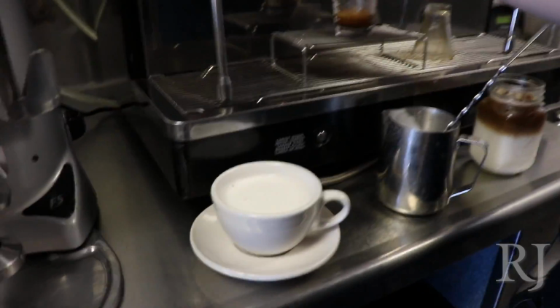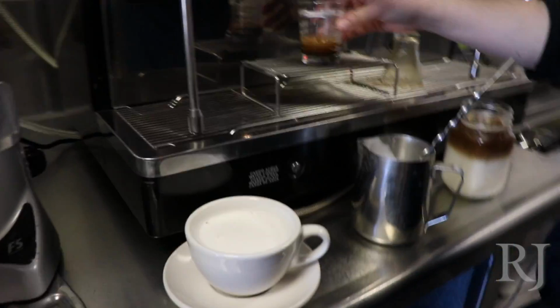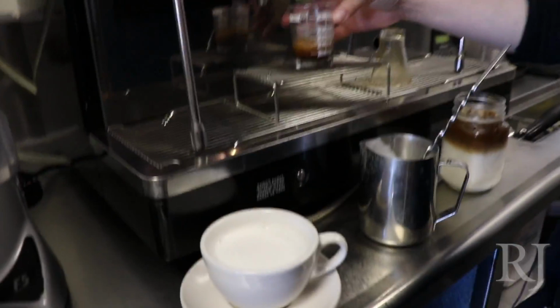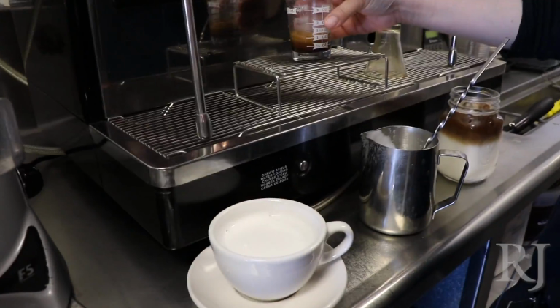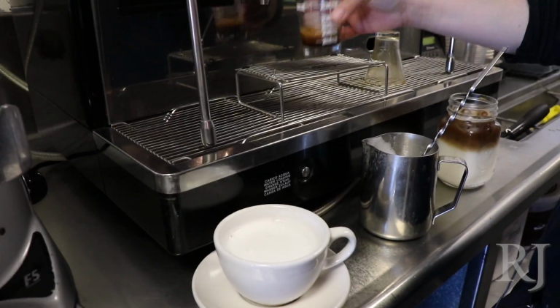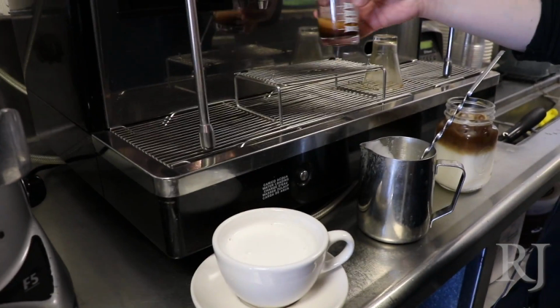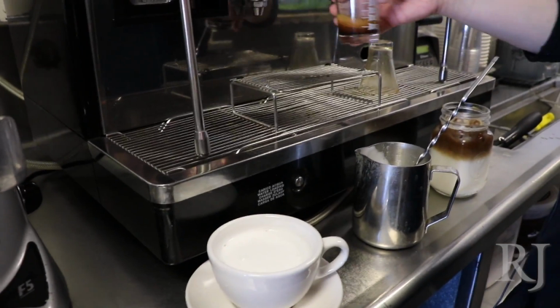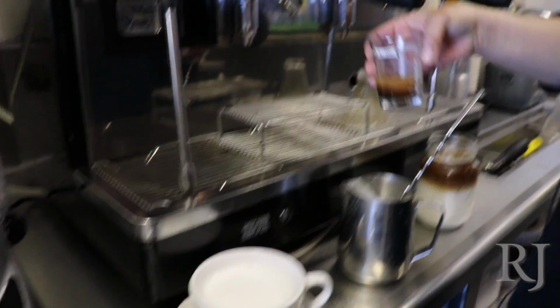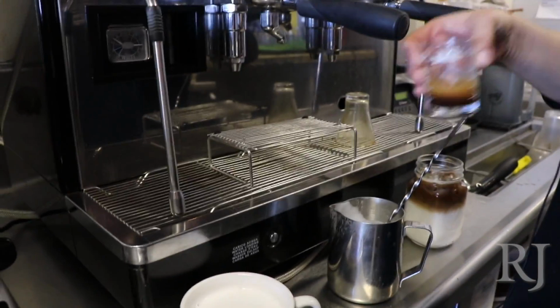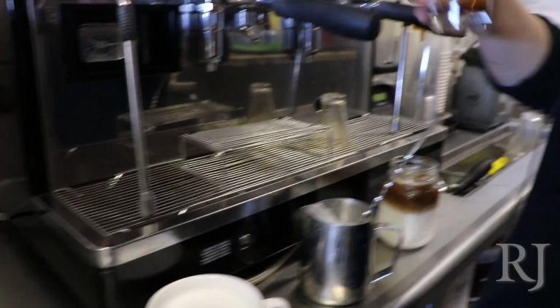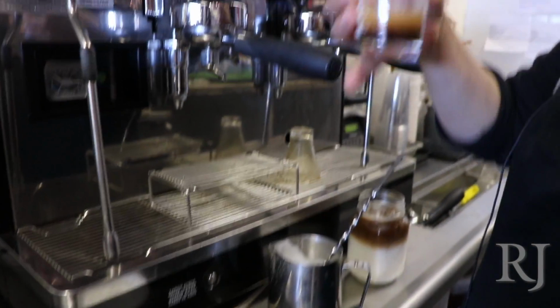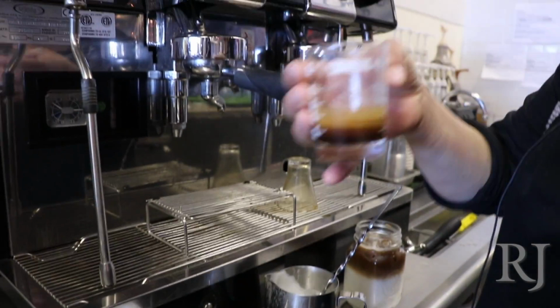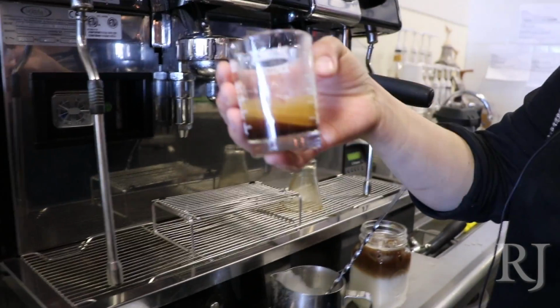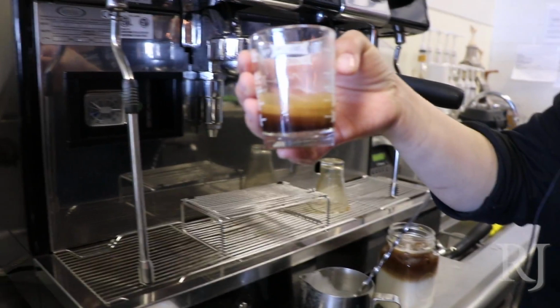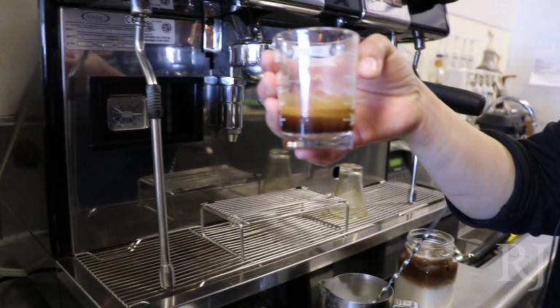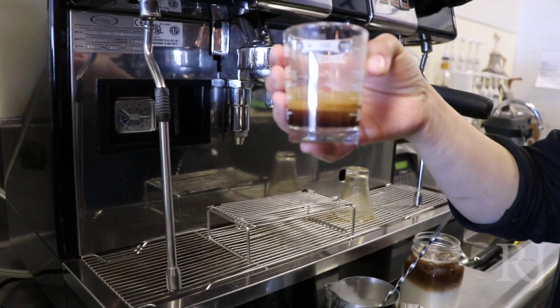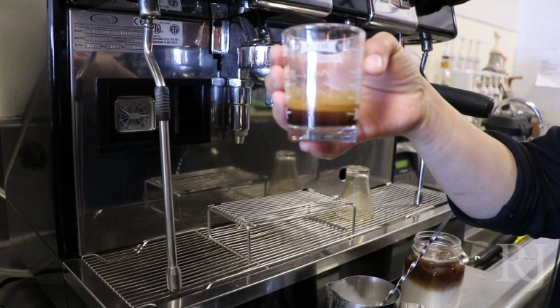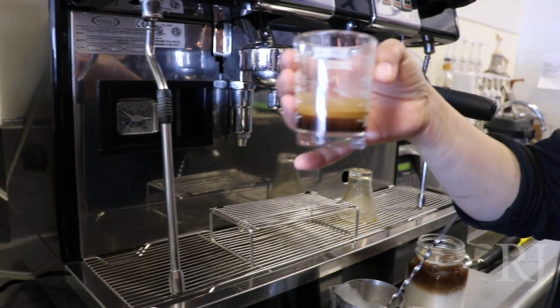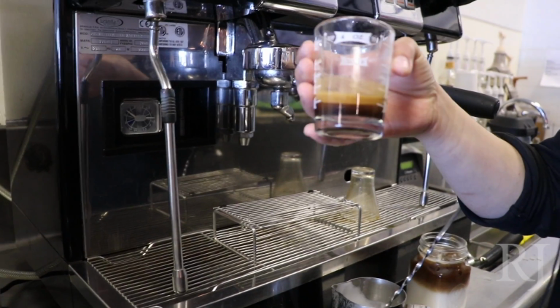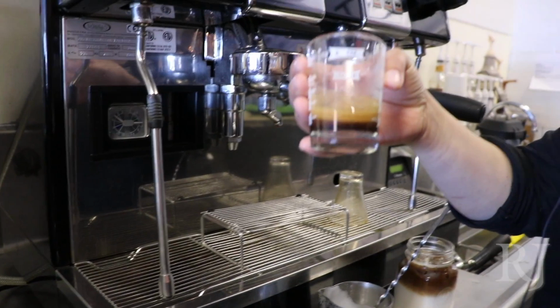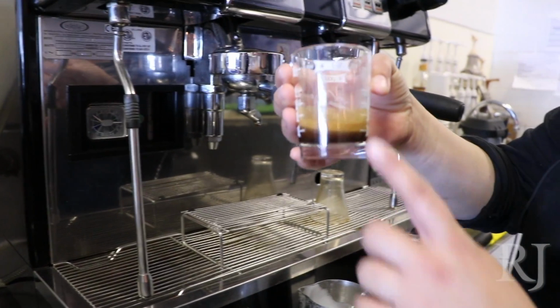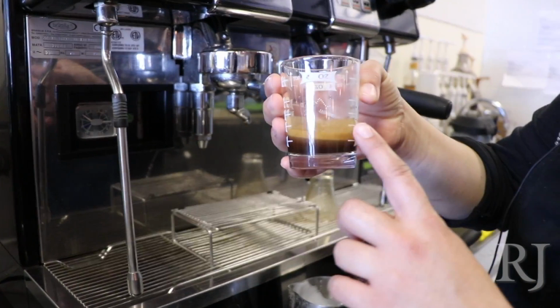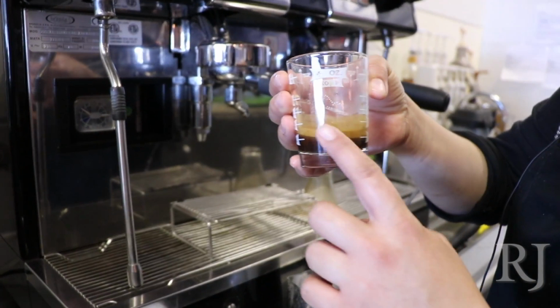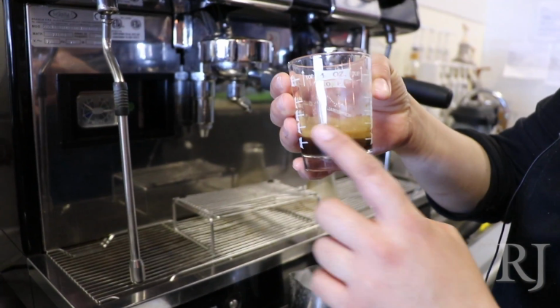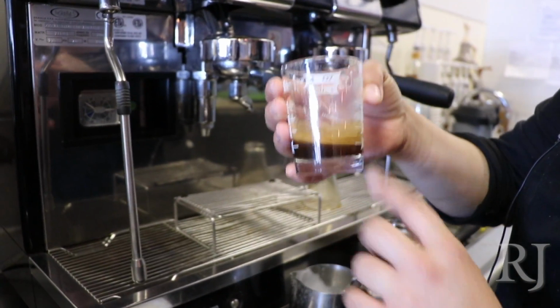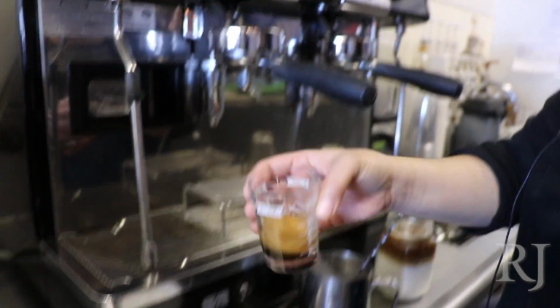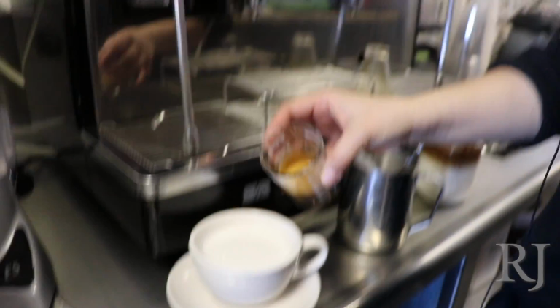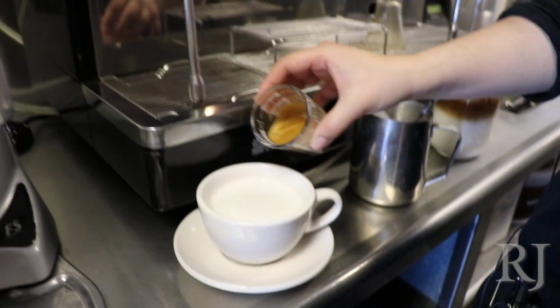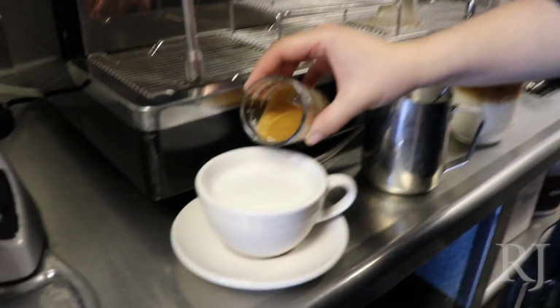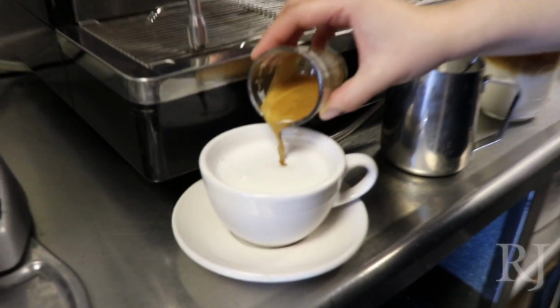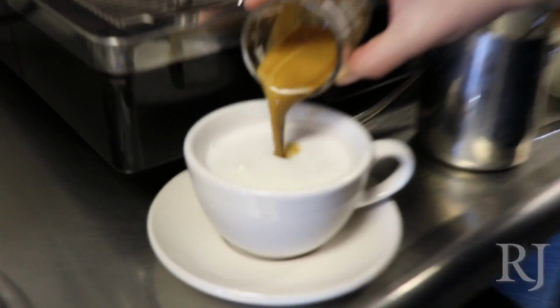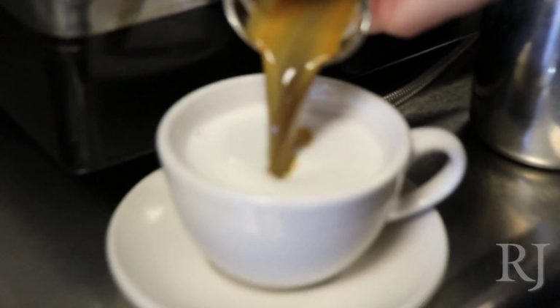You always want to pour the espresso before it oxidizes, so you want to get that cream in the espresso there.